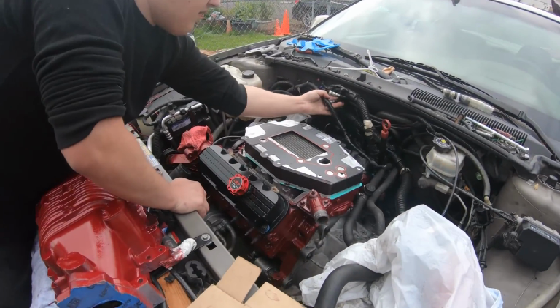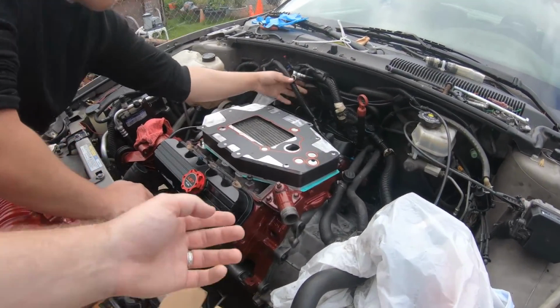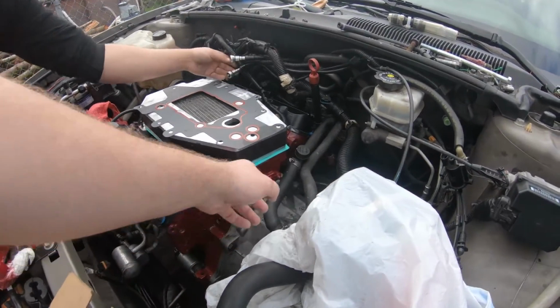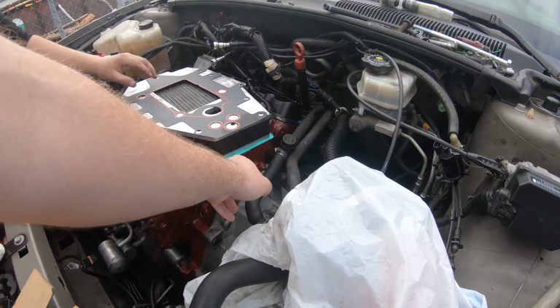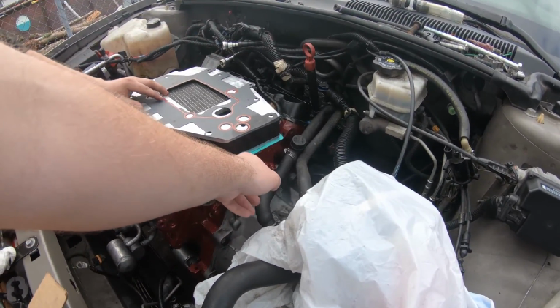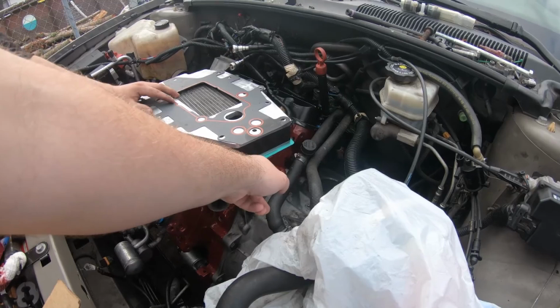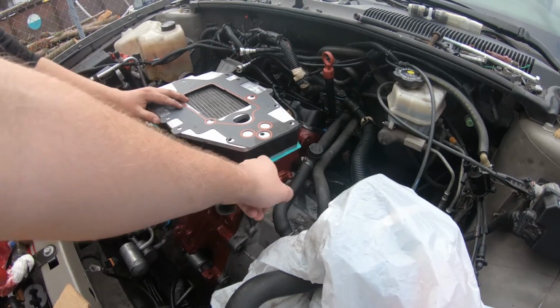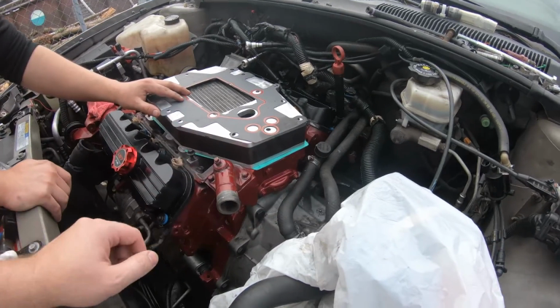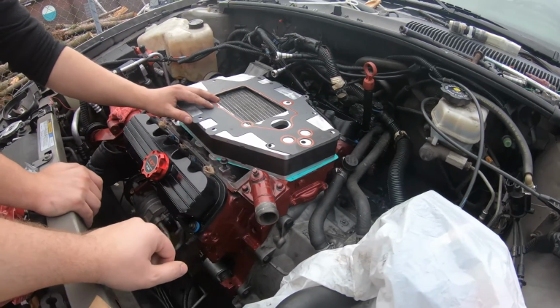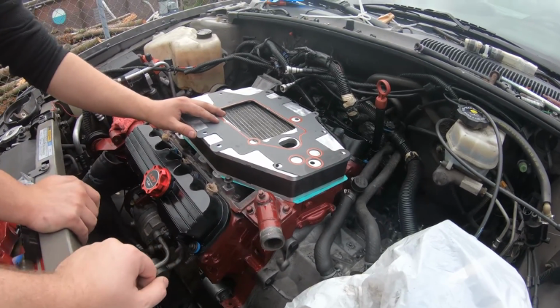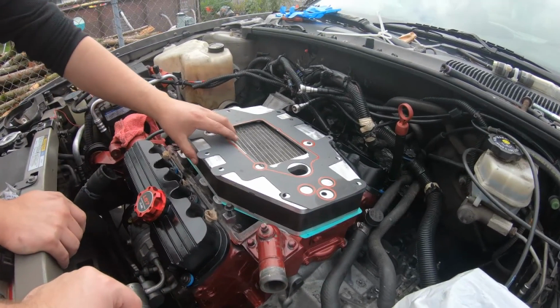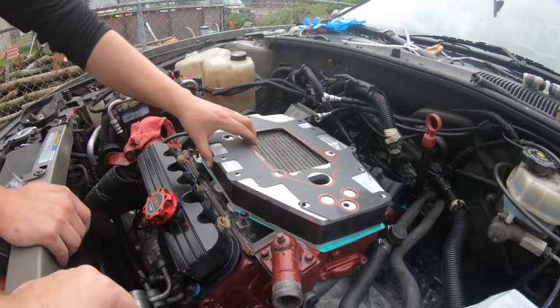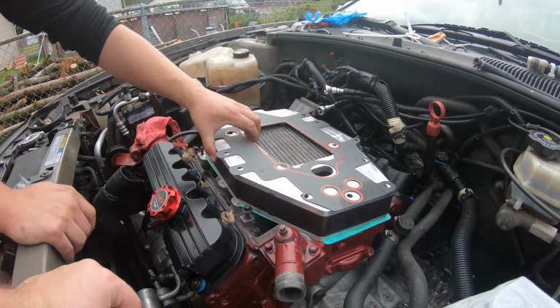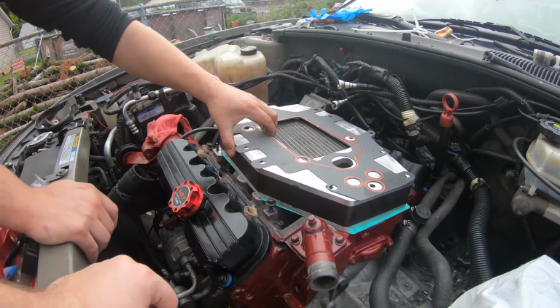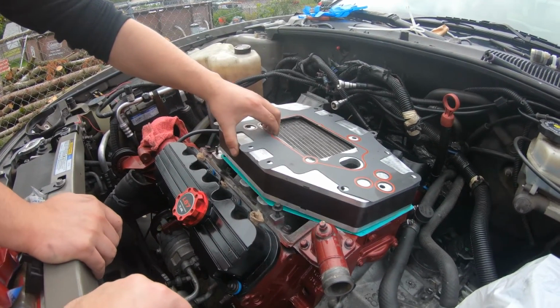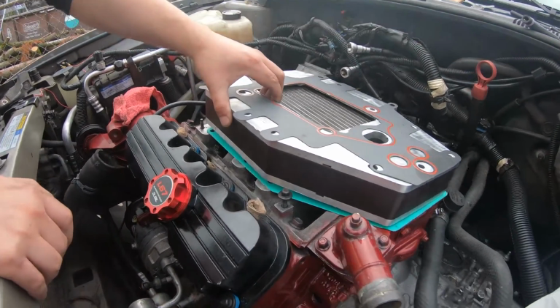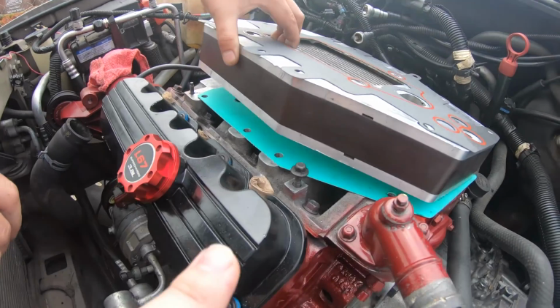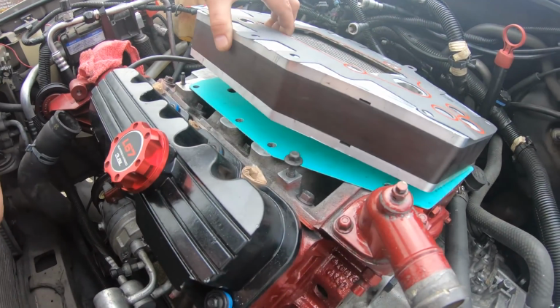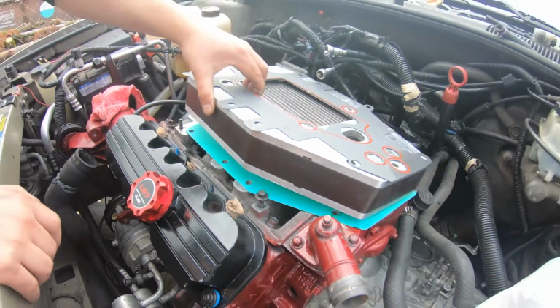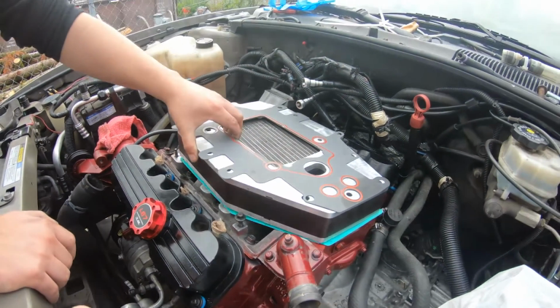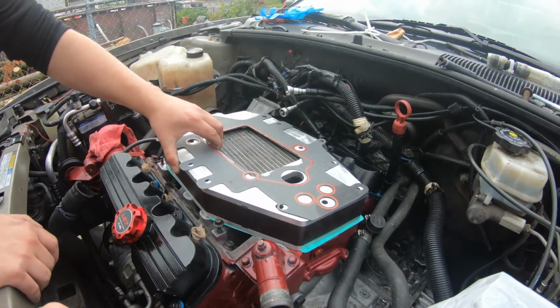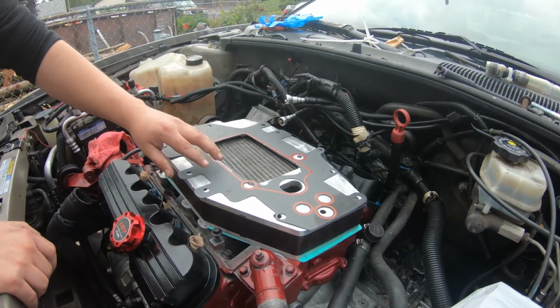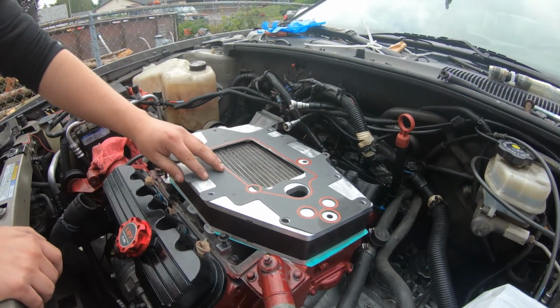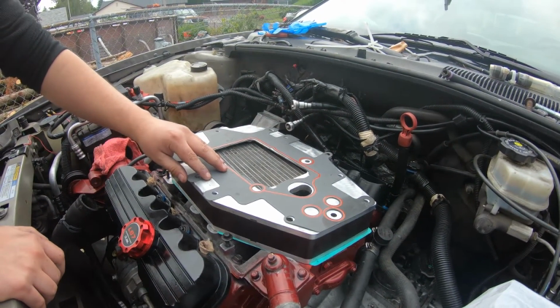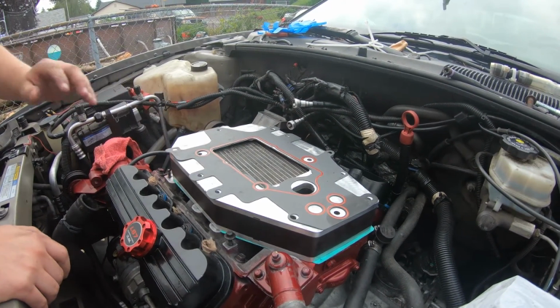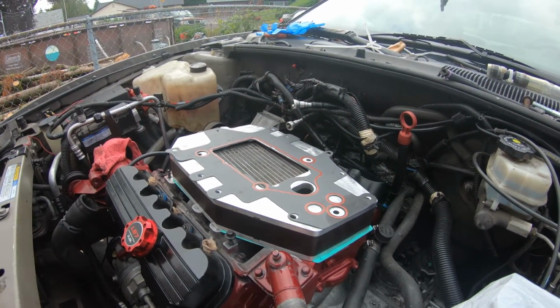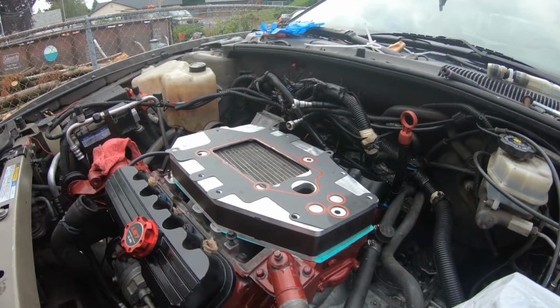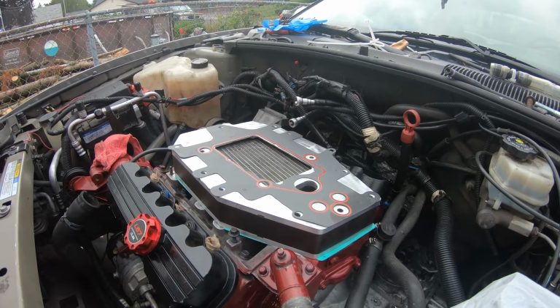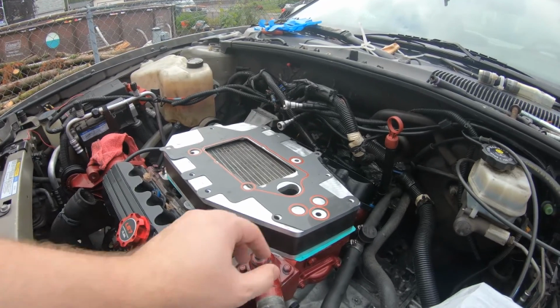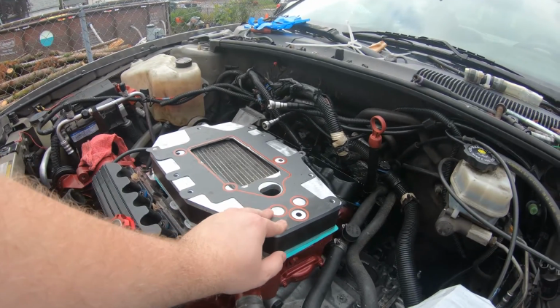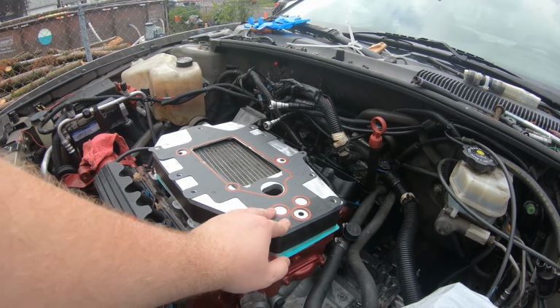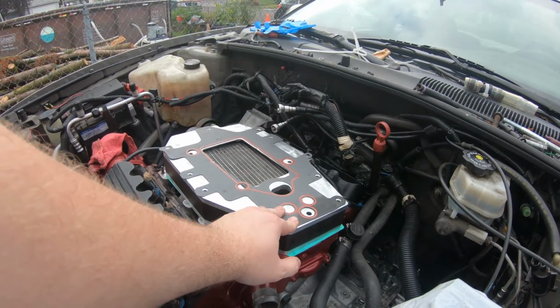We already got the gasket on — it's the ZZP stuff. This will be much easier than the RTV. My God, that stuff's annoying as hell.